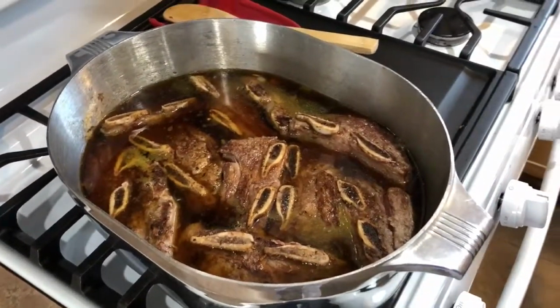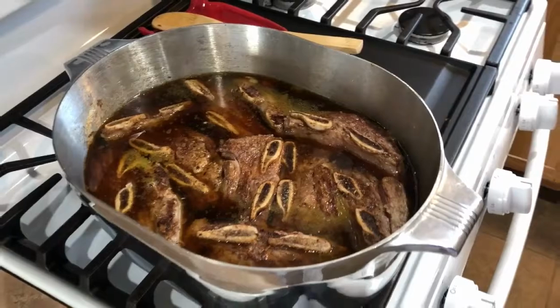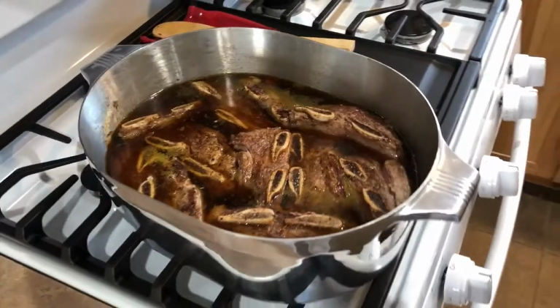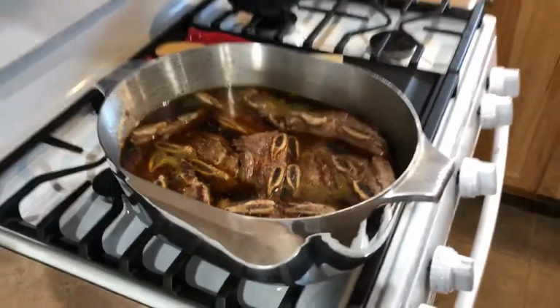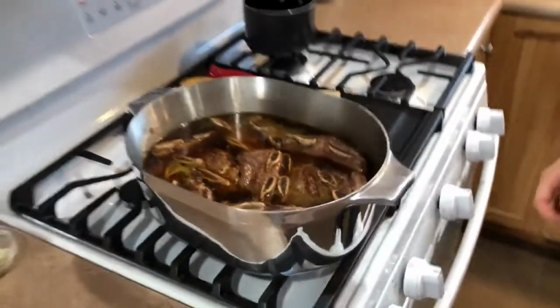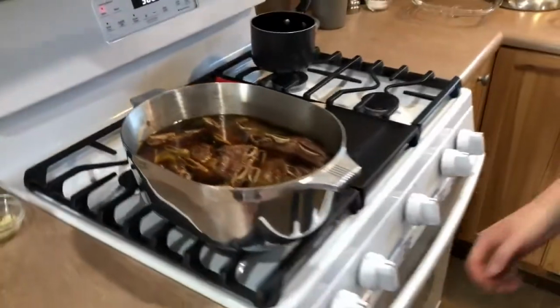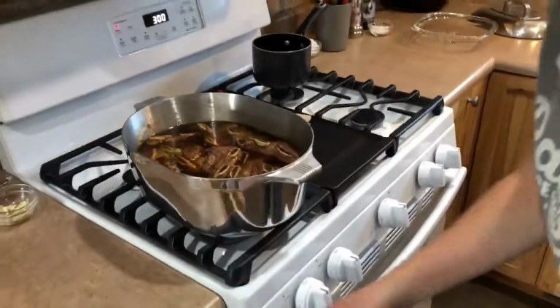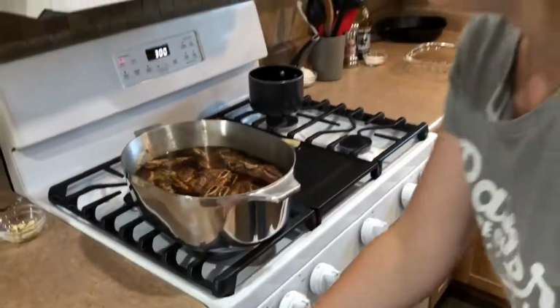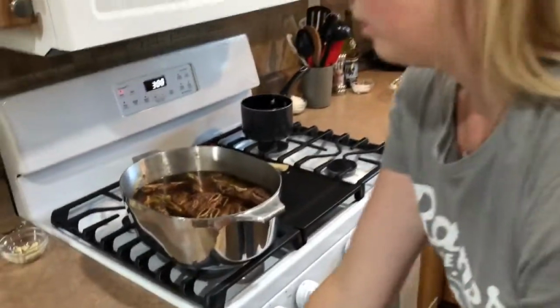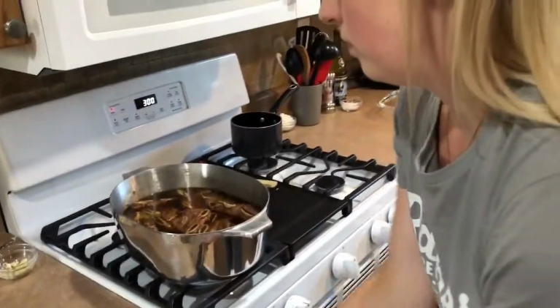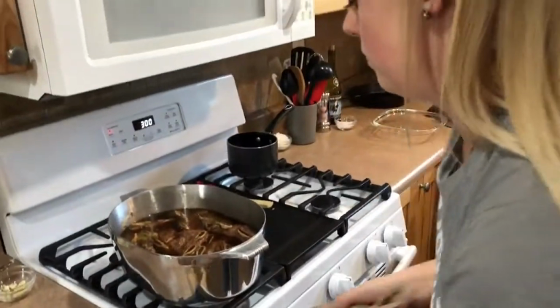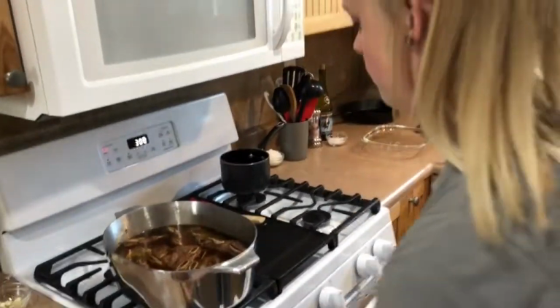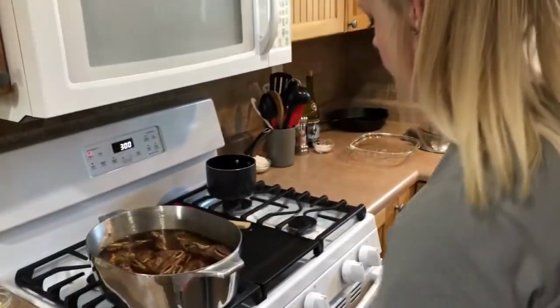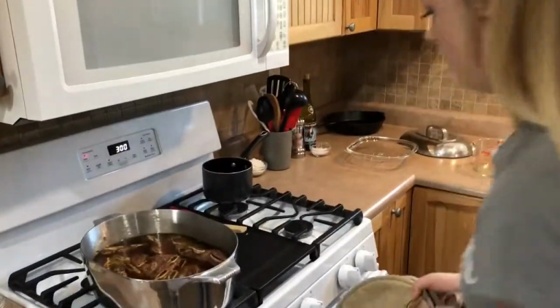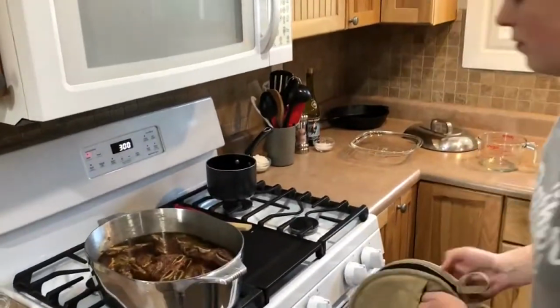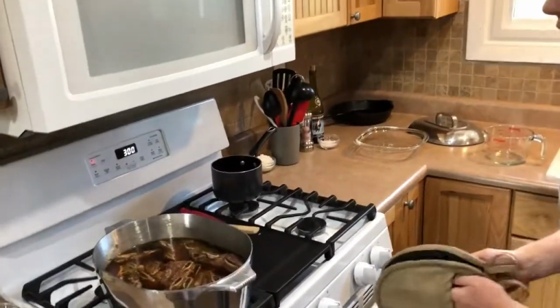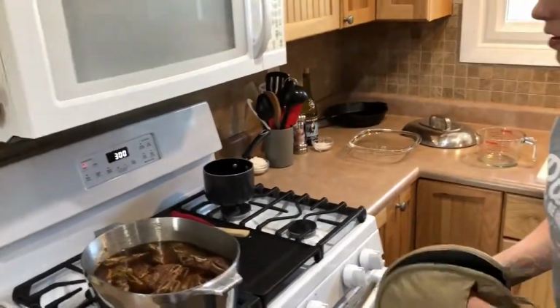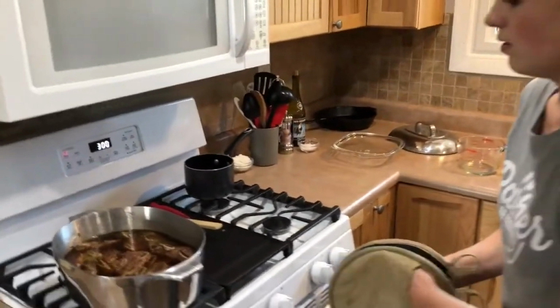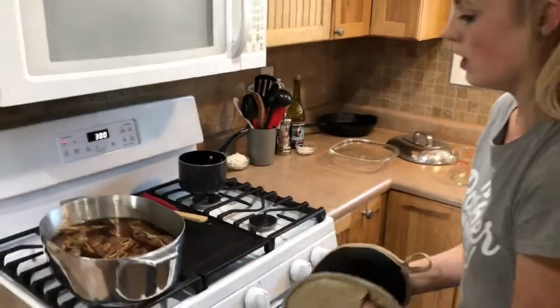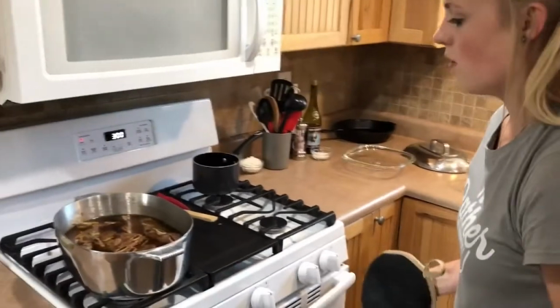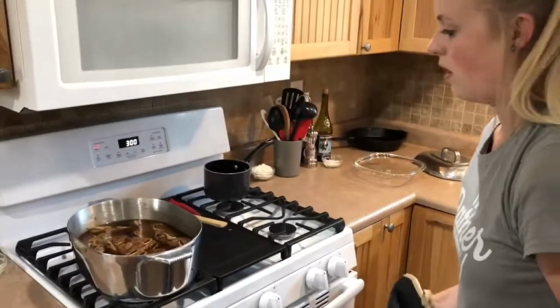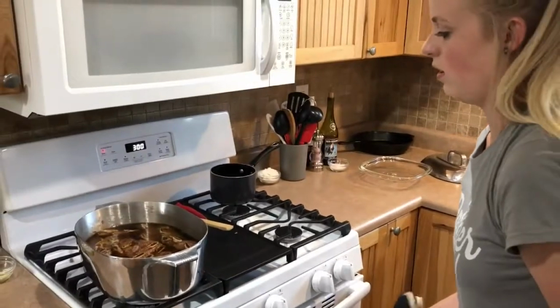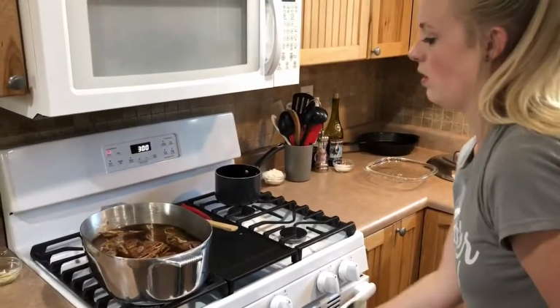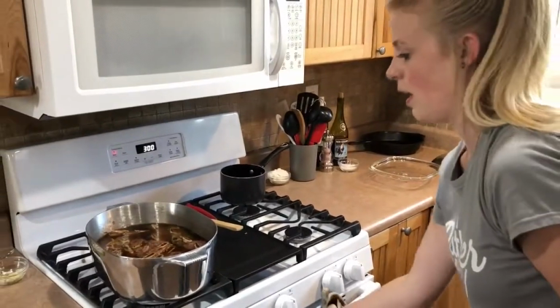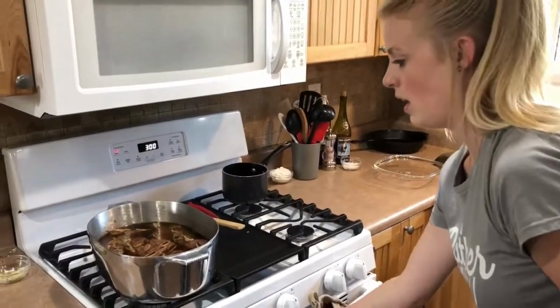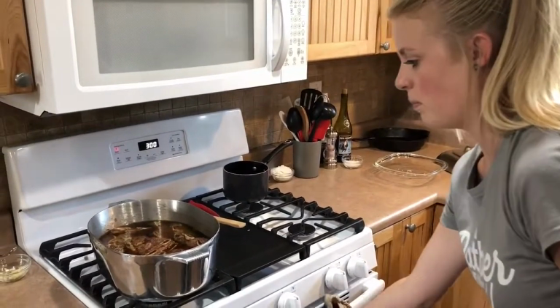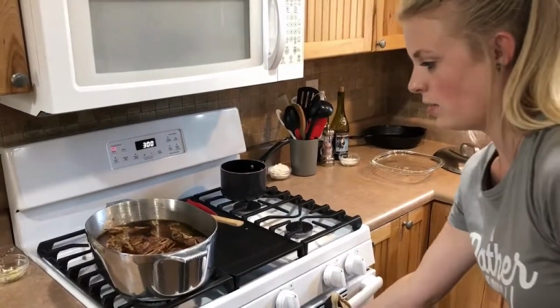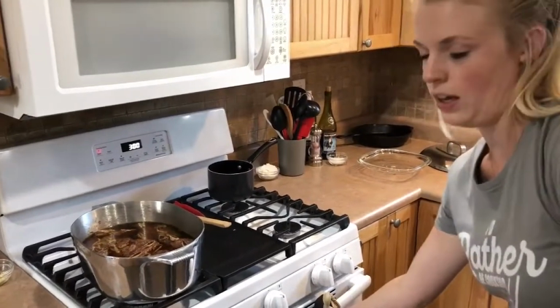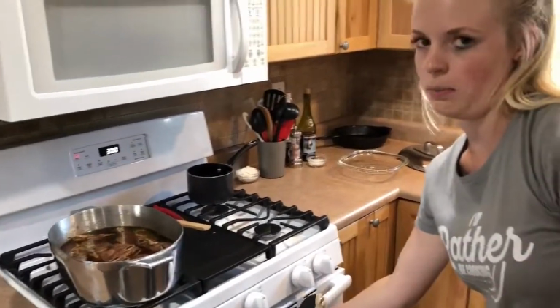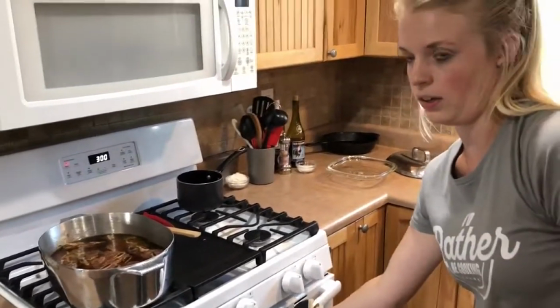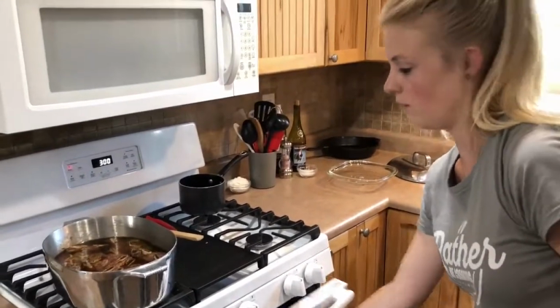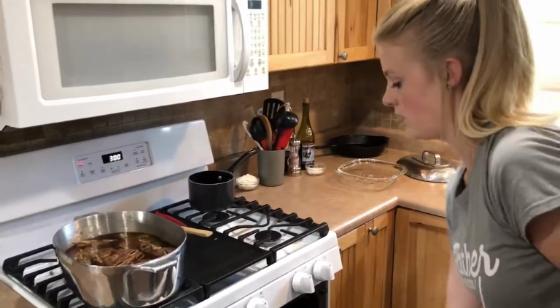And then we're going to put that into the oven uncovered — though I may end up covering it to help it cook a little faster.